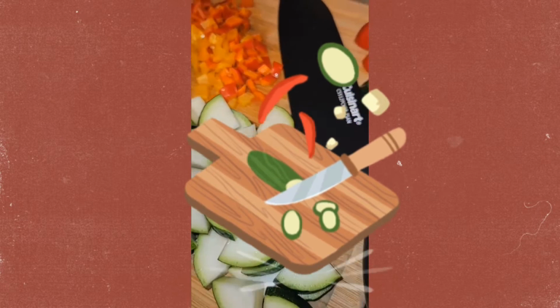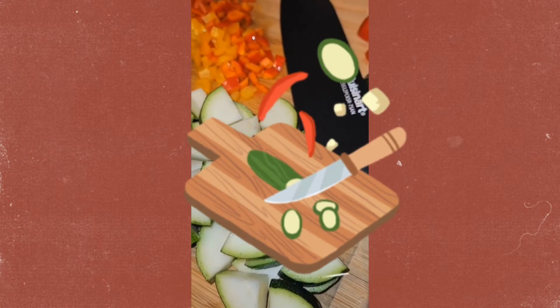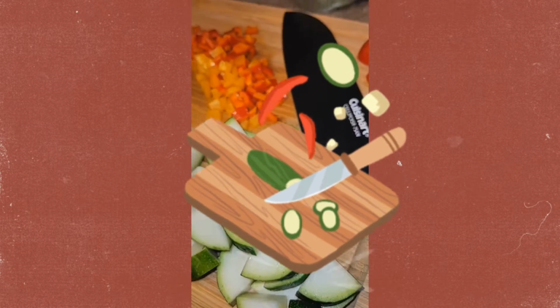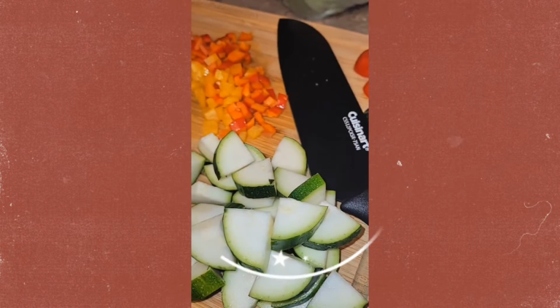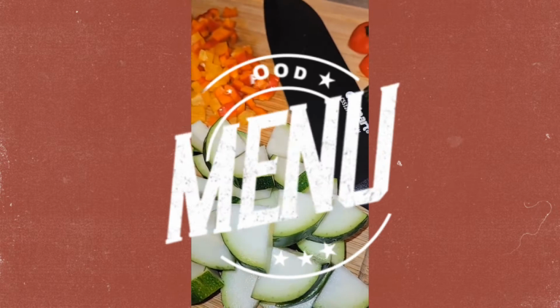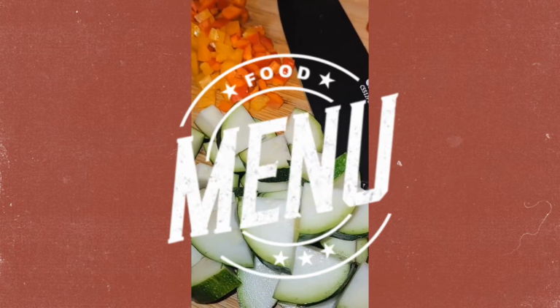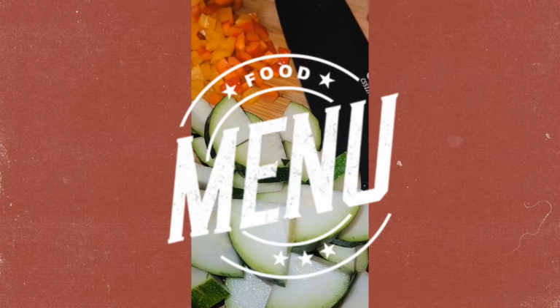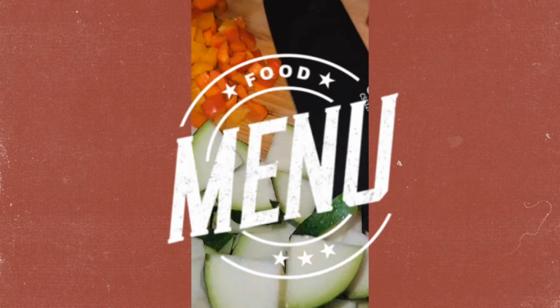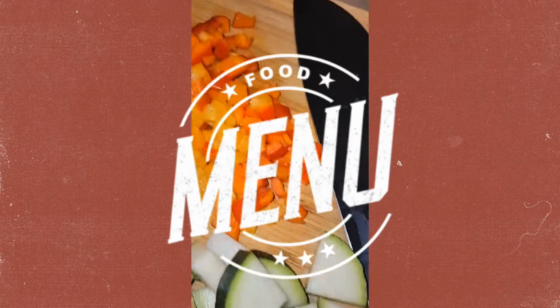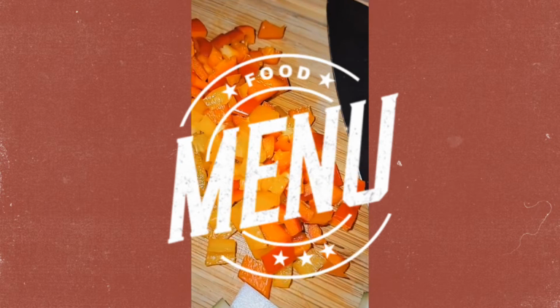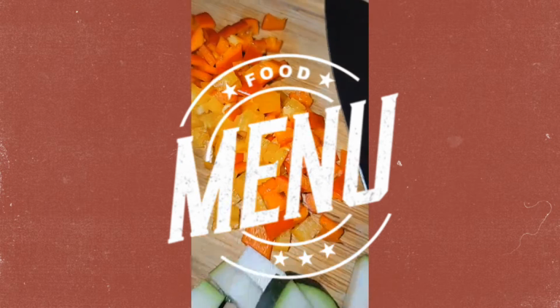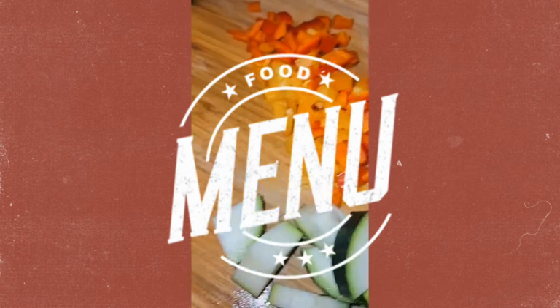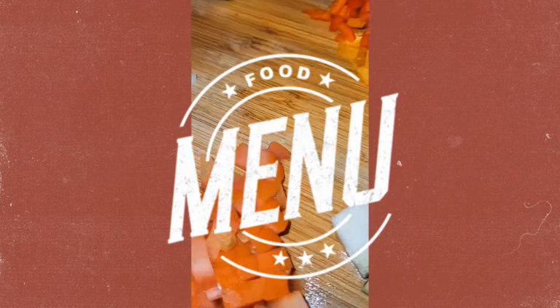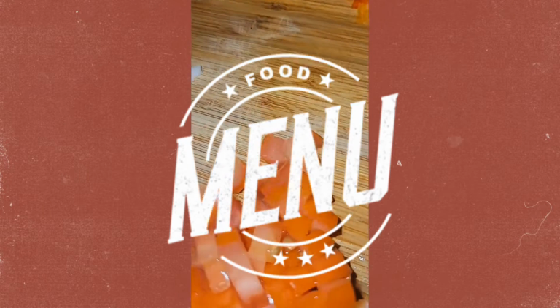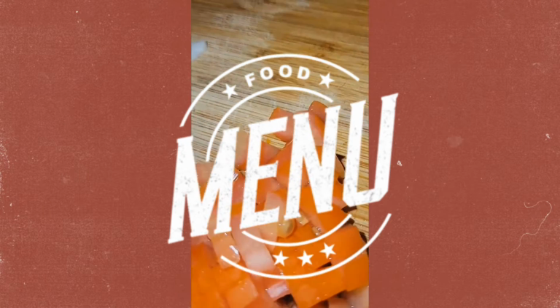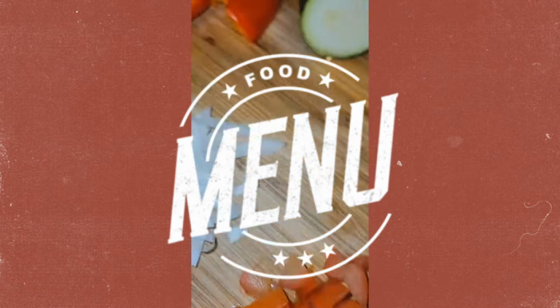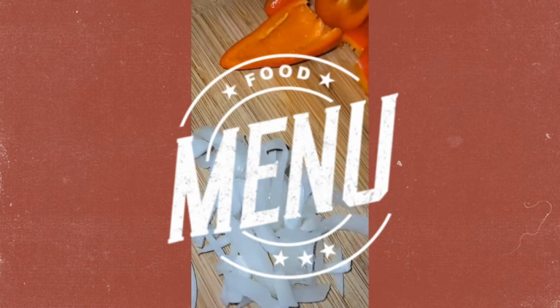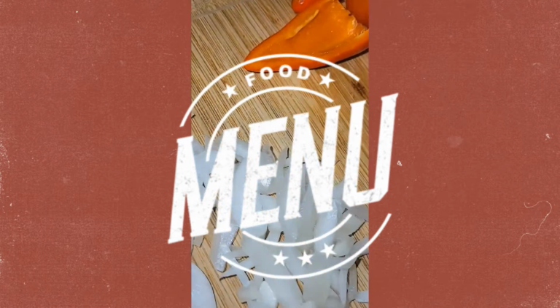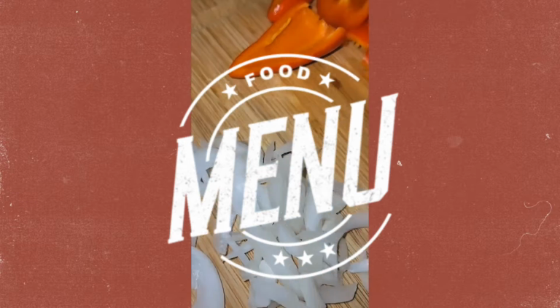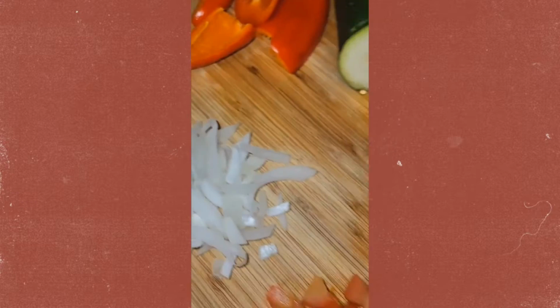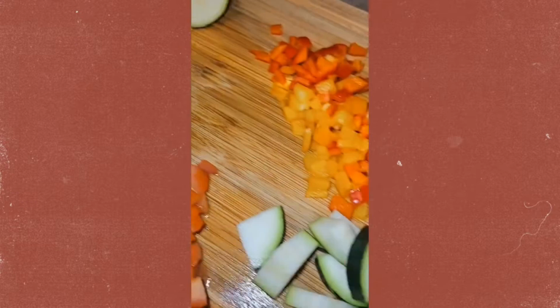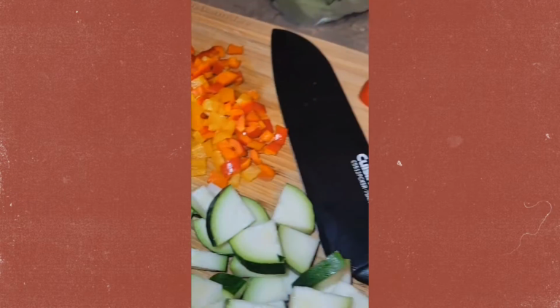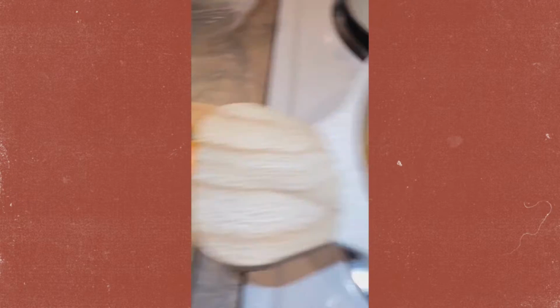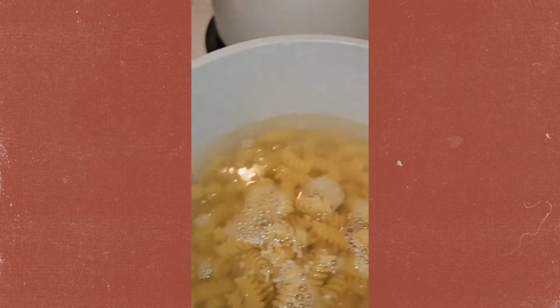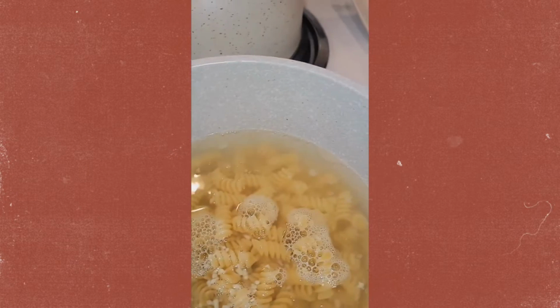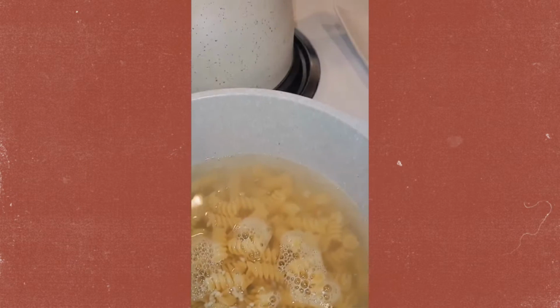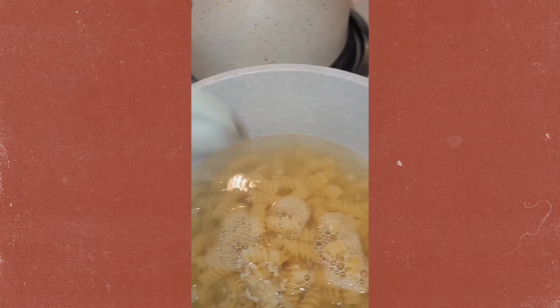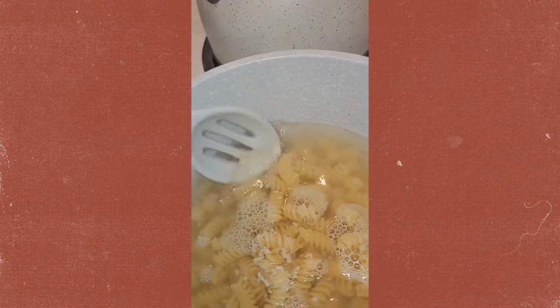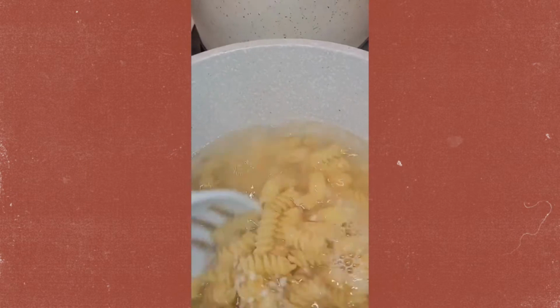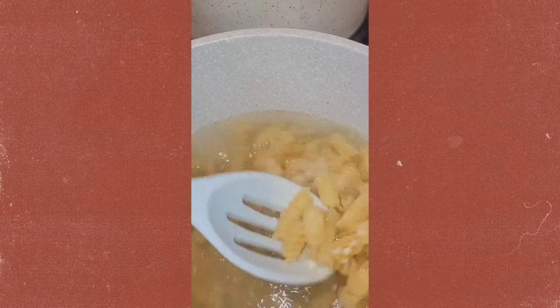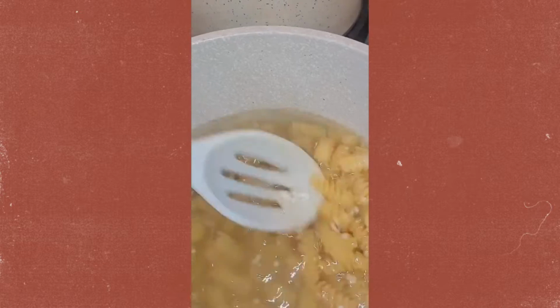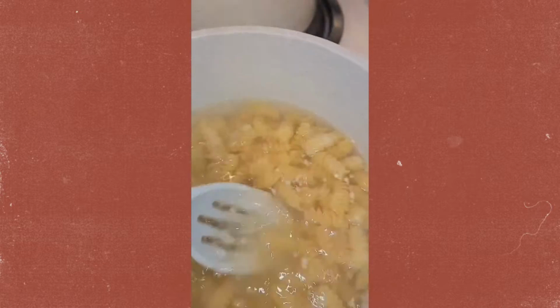I am gonna do a vegetable pasta tonight. So I got some nice zucchini, some sweet peppers, little diced tomatoes, some onions, and I got some pasta. Cute little noodles here.